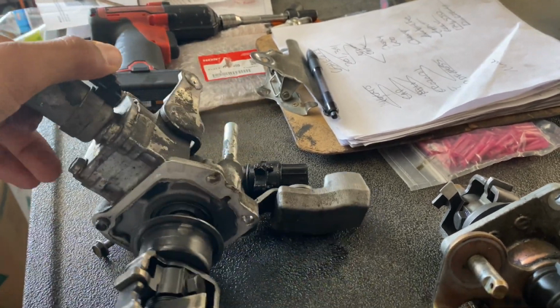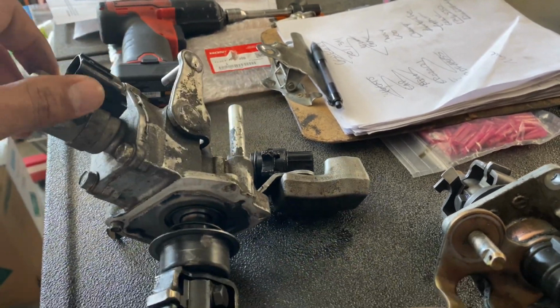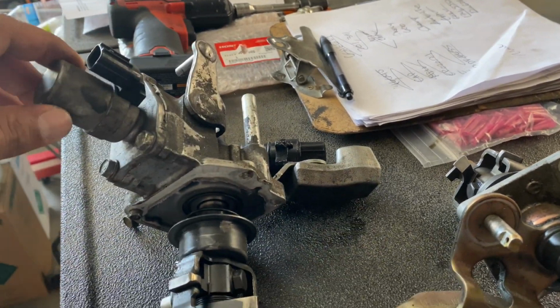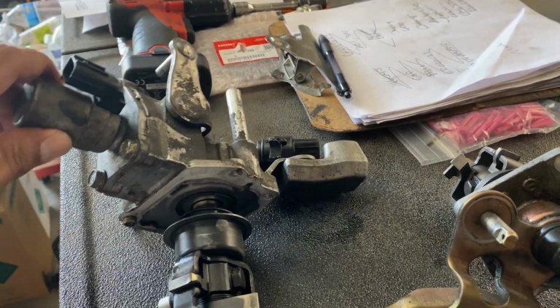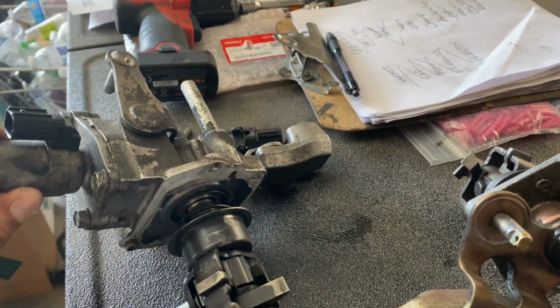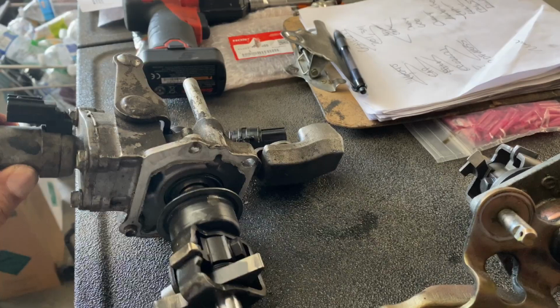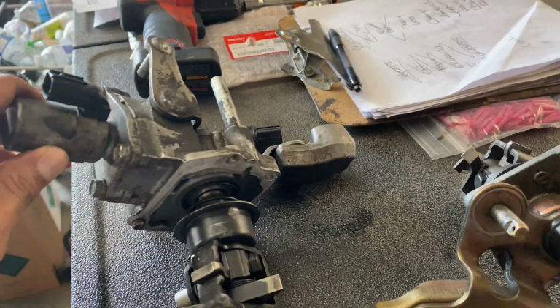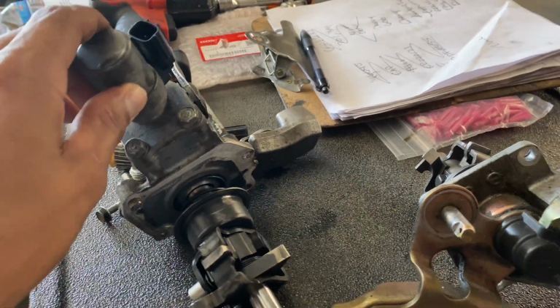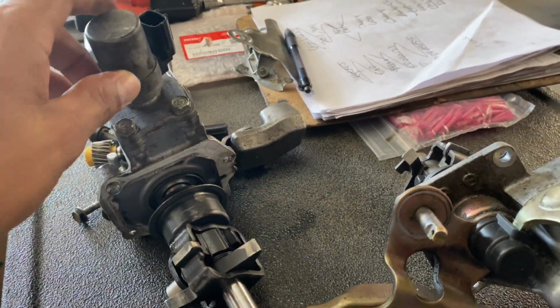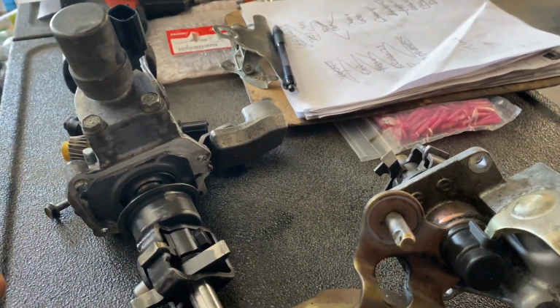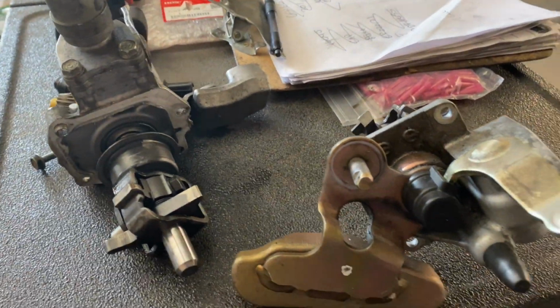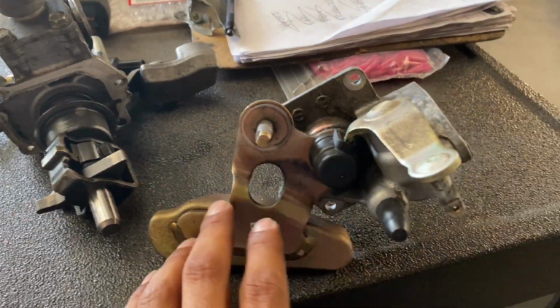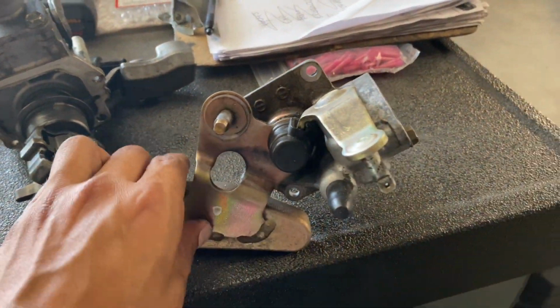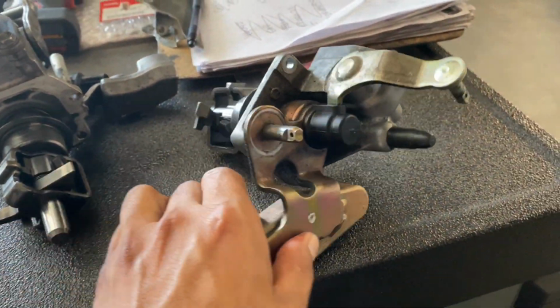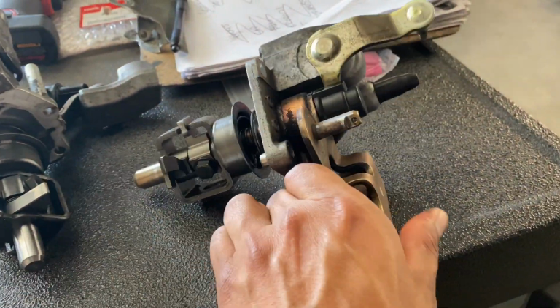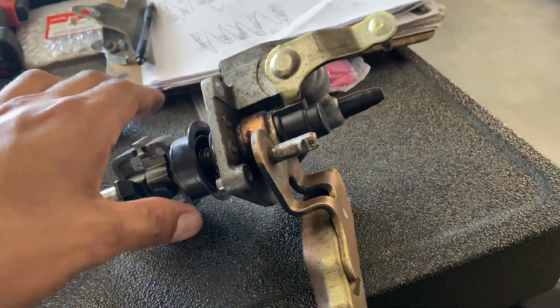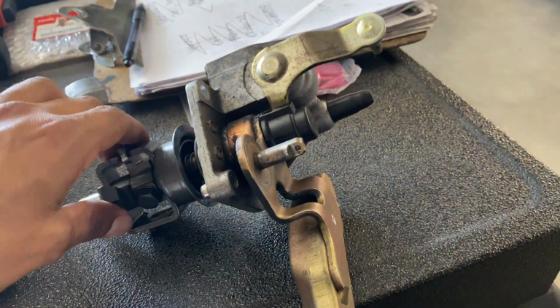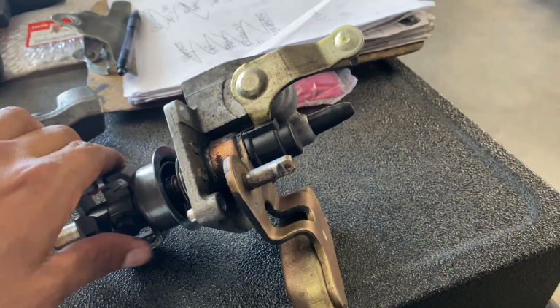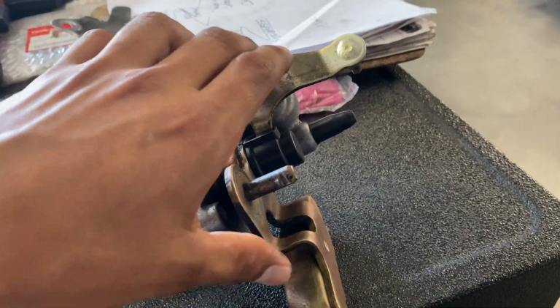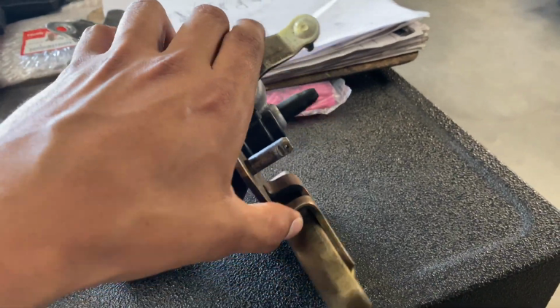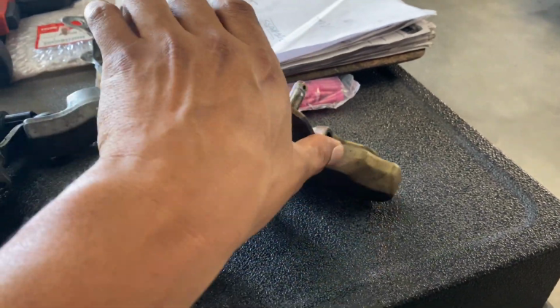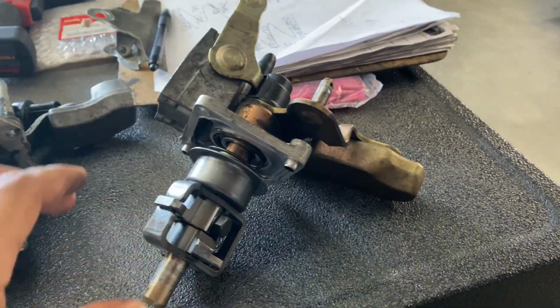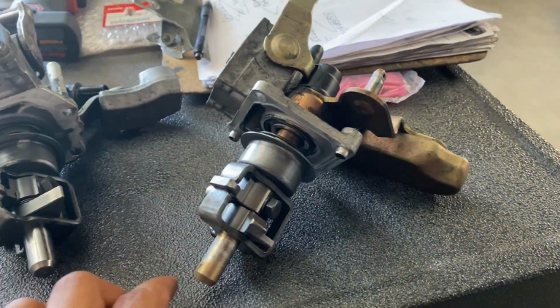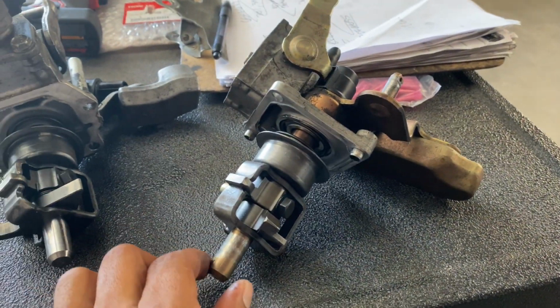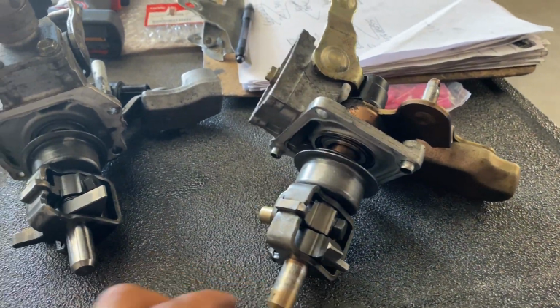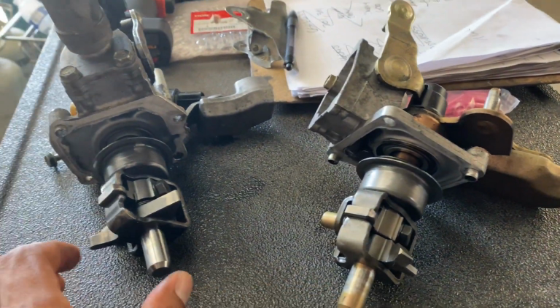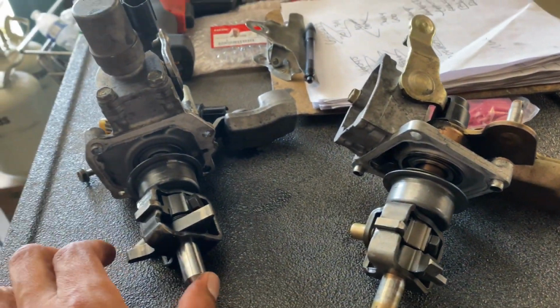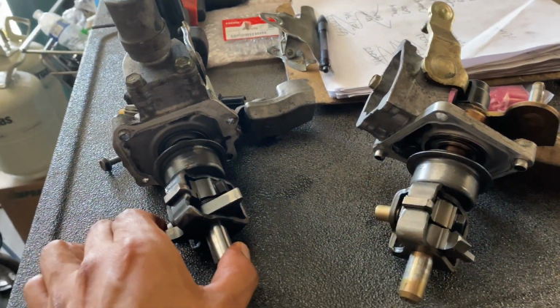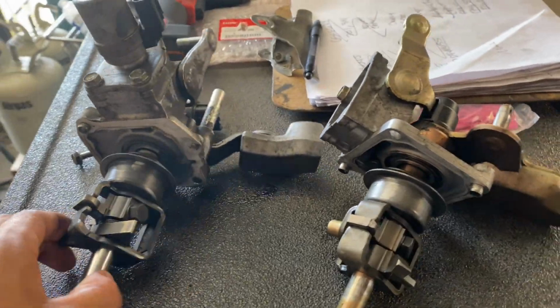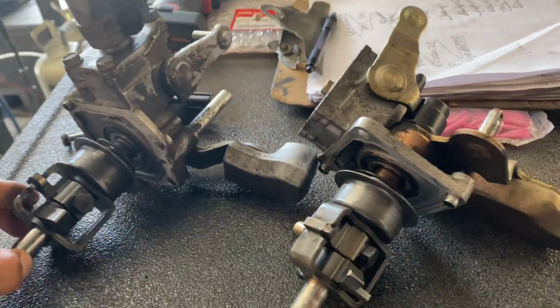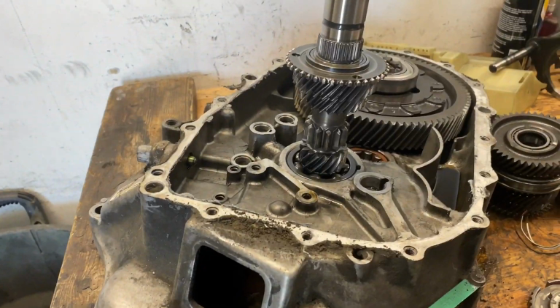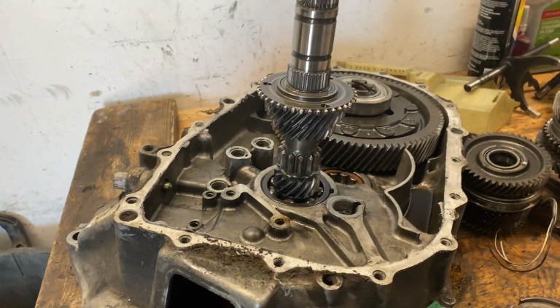The only thing is you won't have the reverse lockout solenoid like you guys see here, but maybe you guys don't mind not having the reverse lockout — I don't, because the car is just gonna be a drag car. You guys can convert it since these pieces are so hard to find. I'll keep you guys updated as we go.